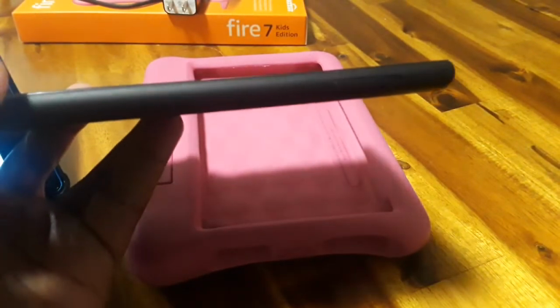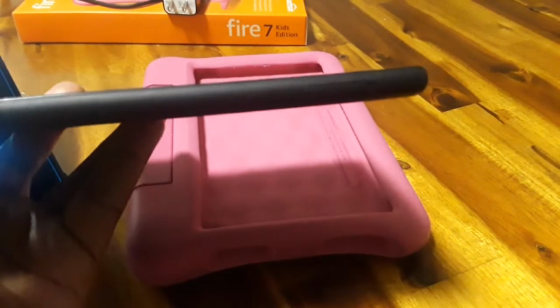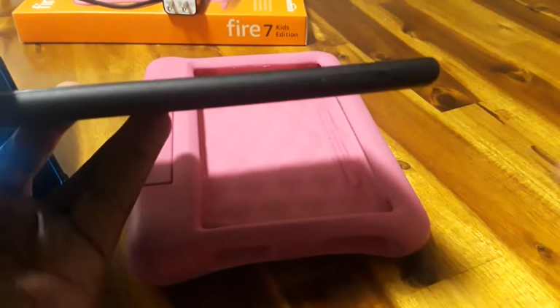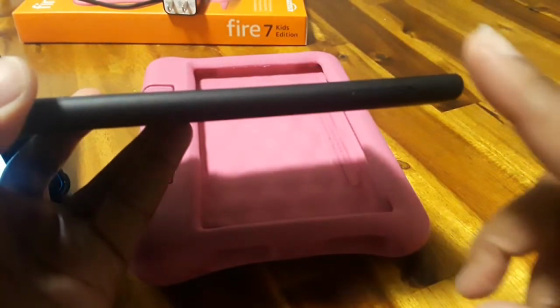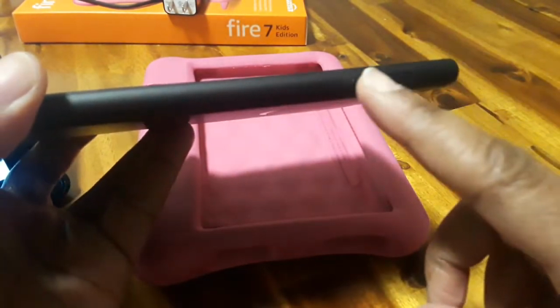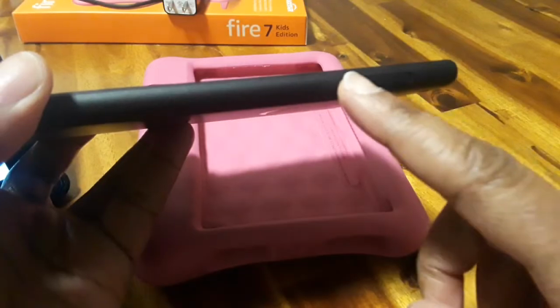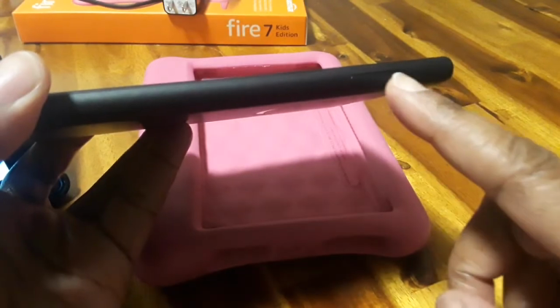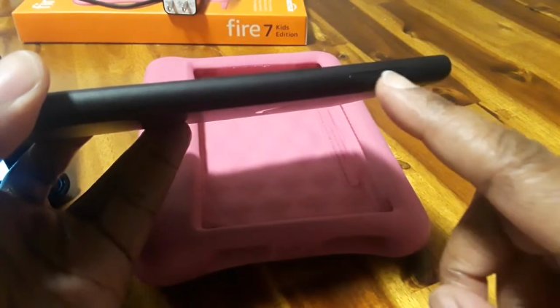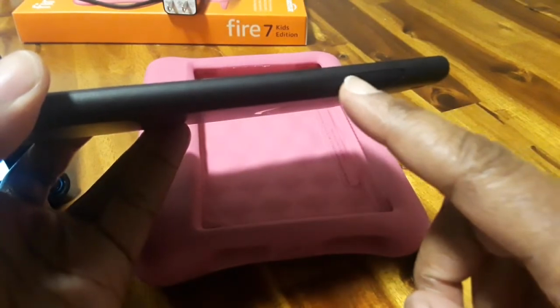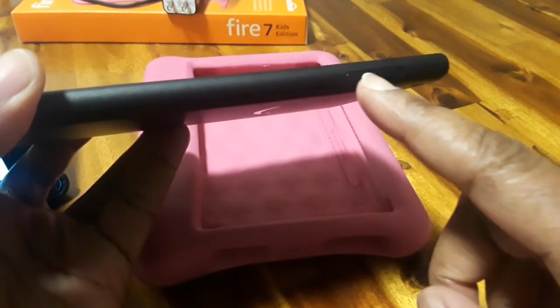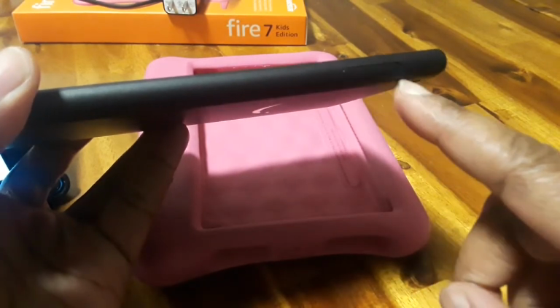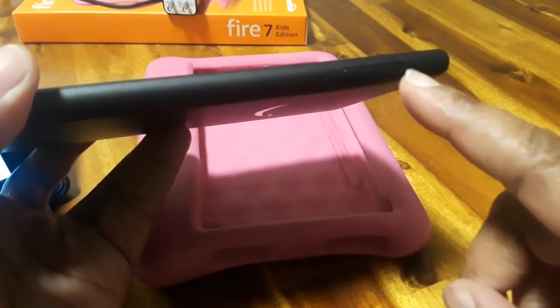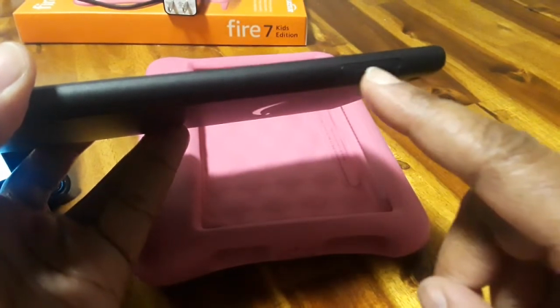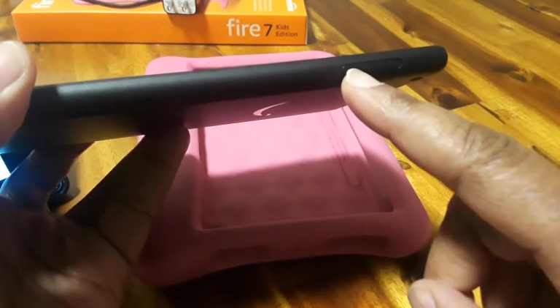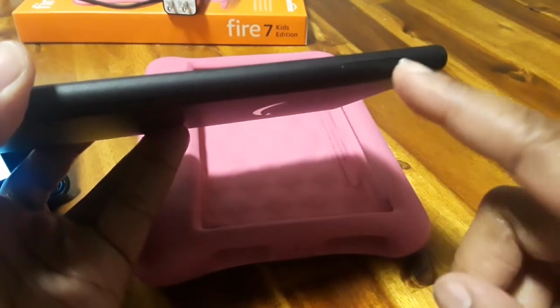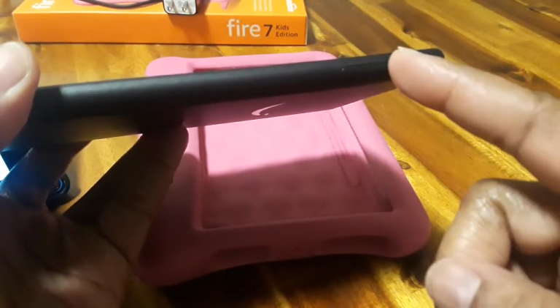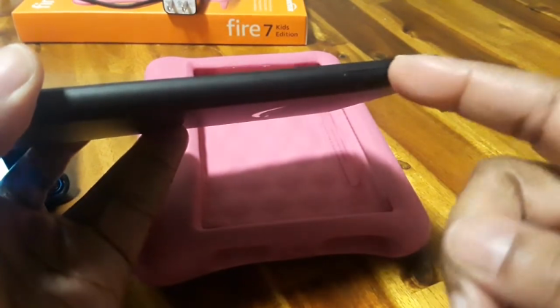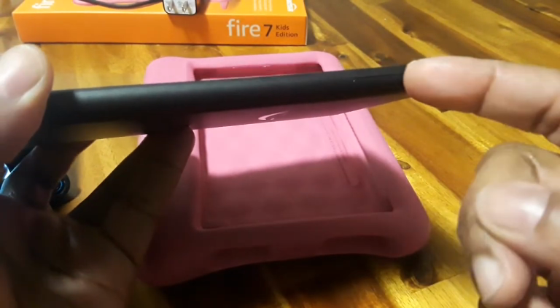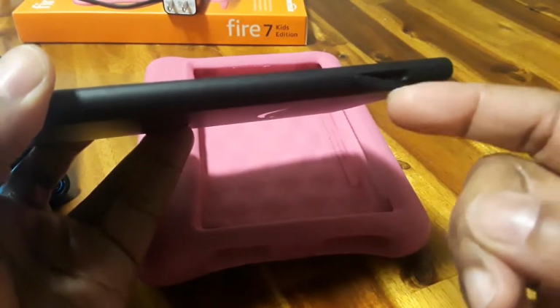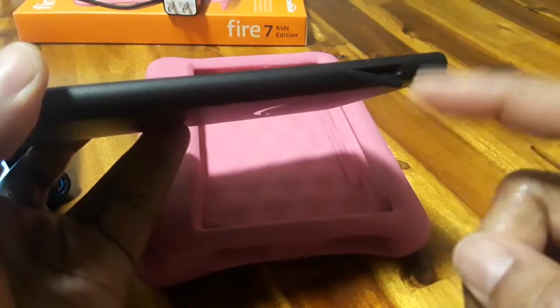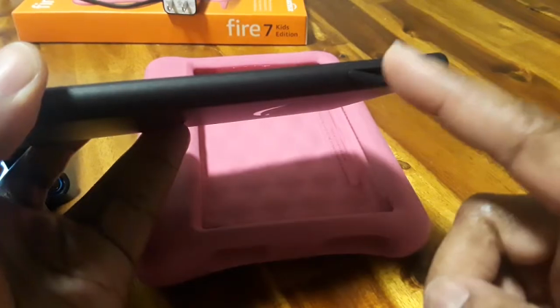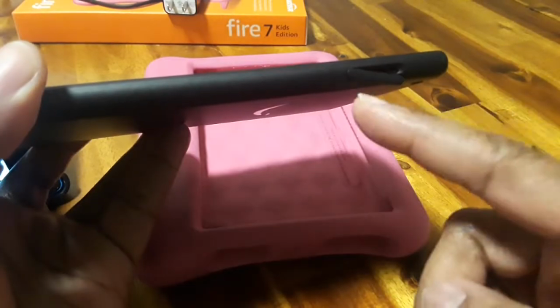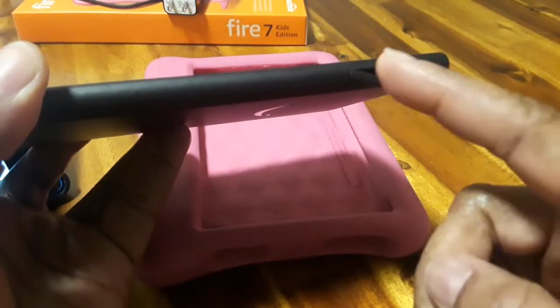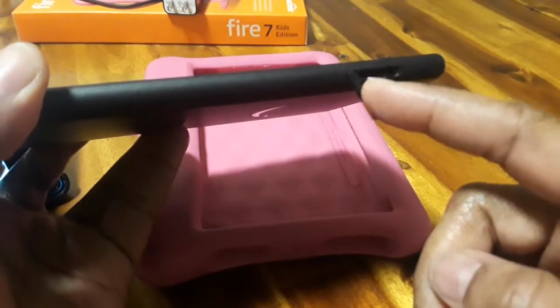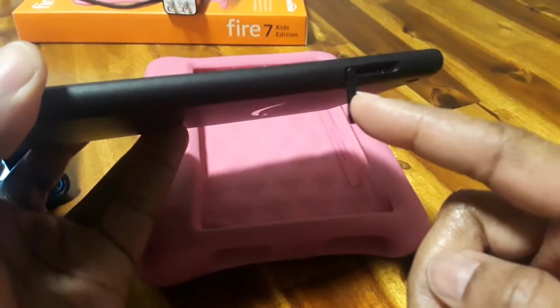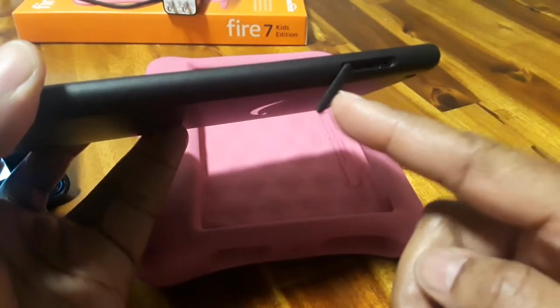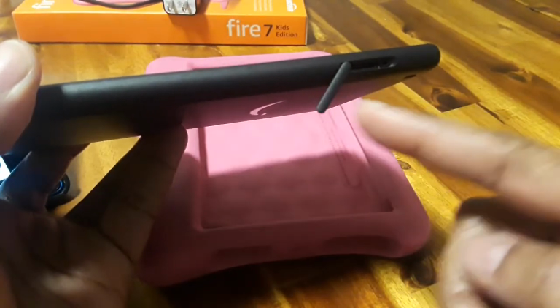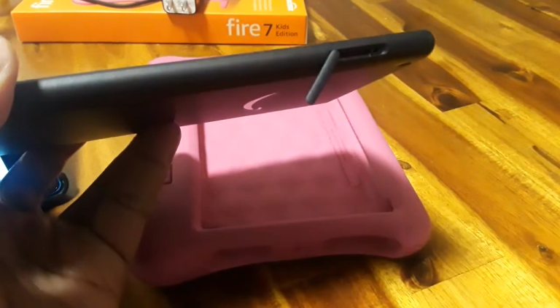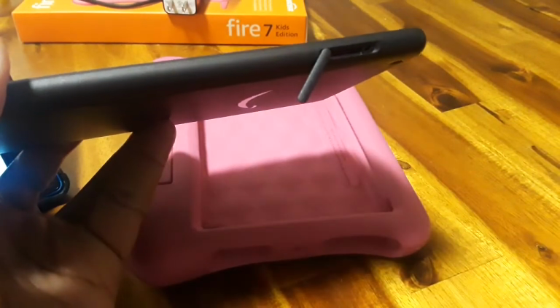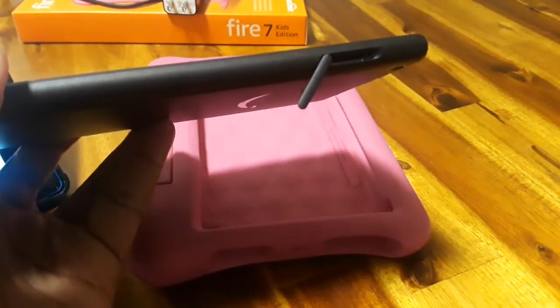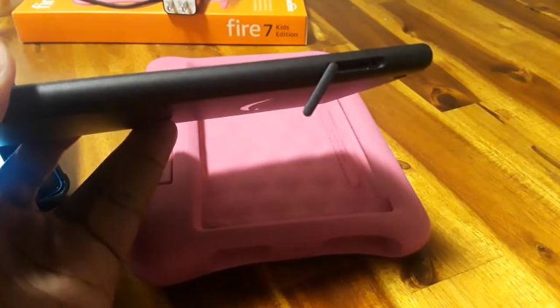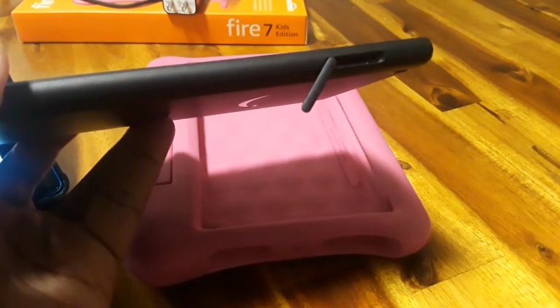Once the tablet is out, you want to look for this card slot right here, and what you want to do is just take your fingernail and slide it under there a little bit just to move that right out of the way.